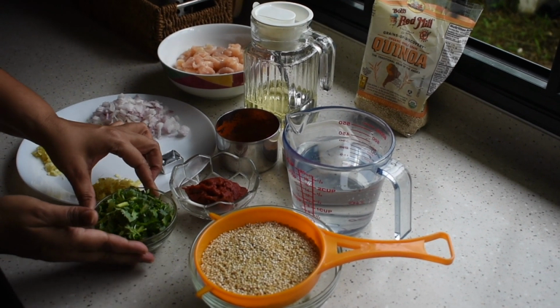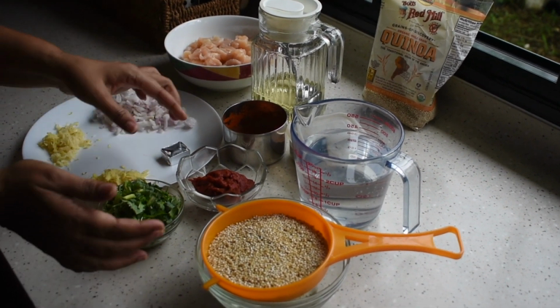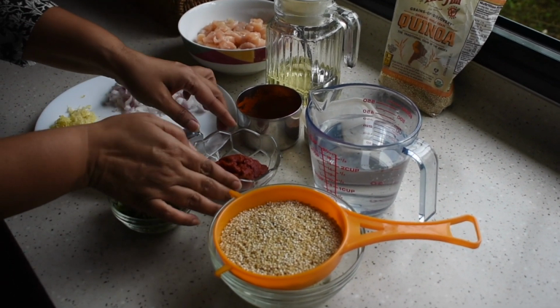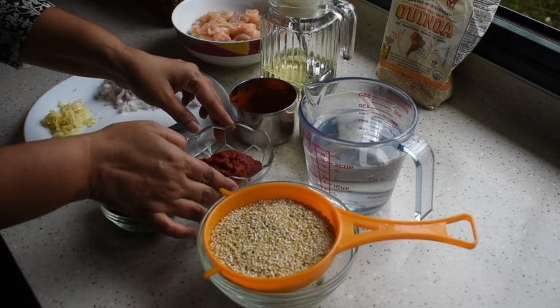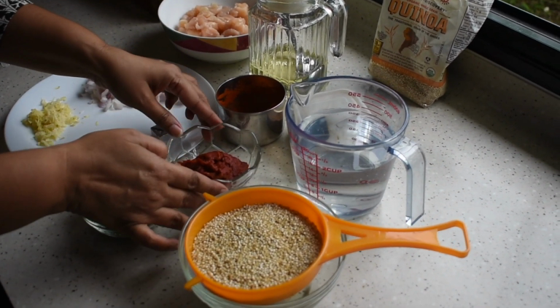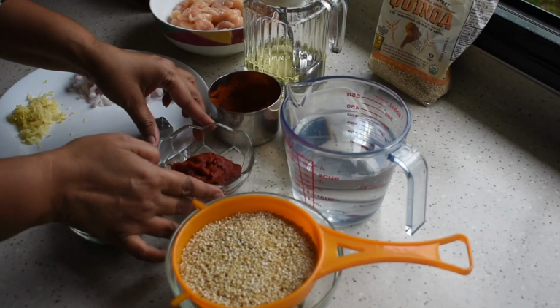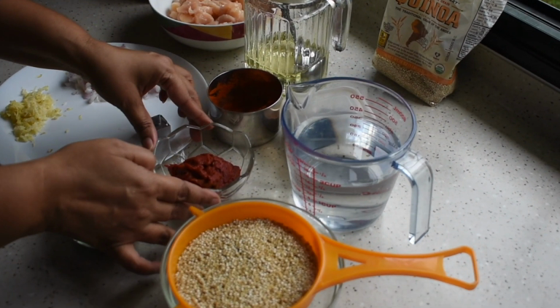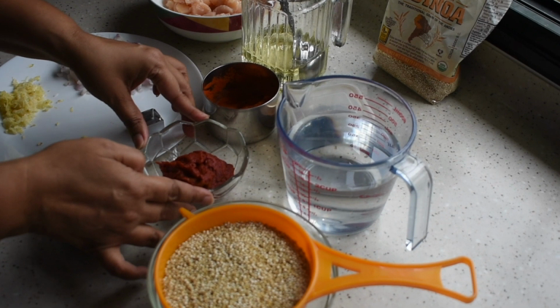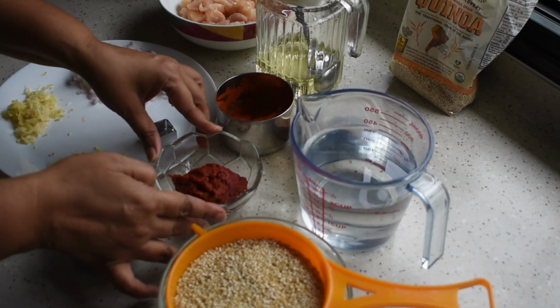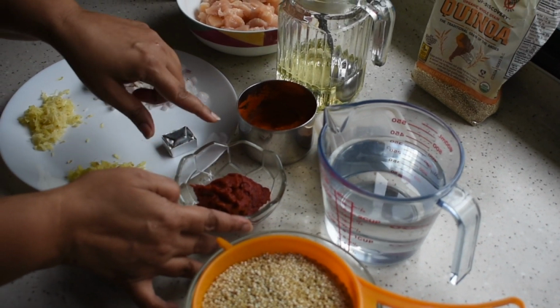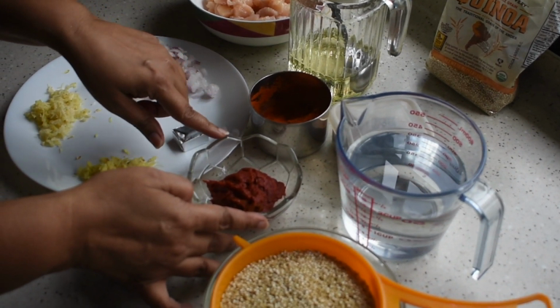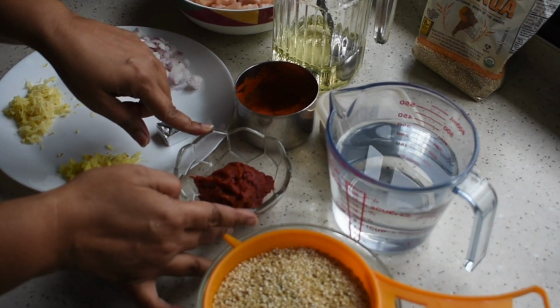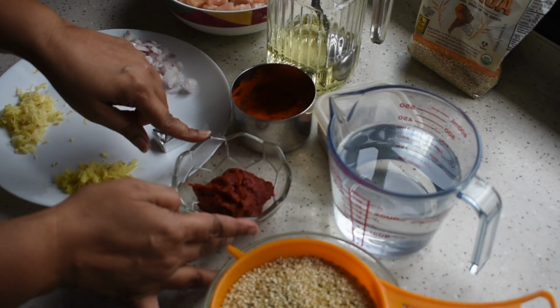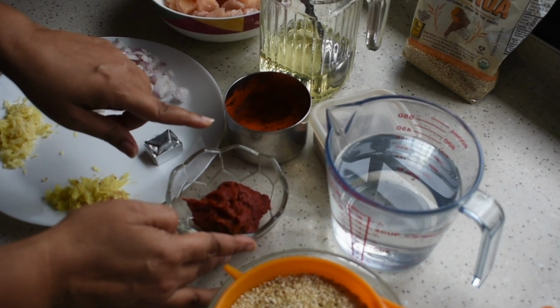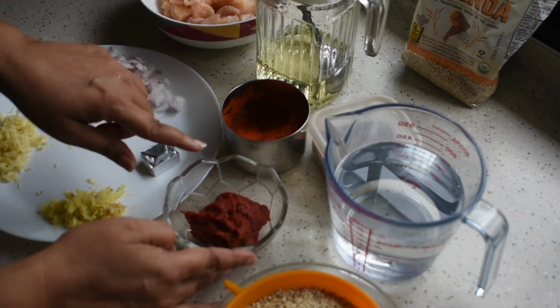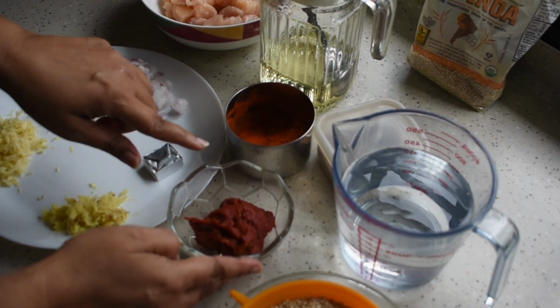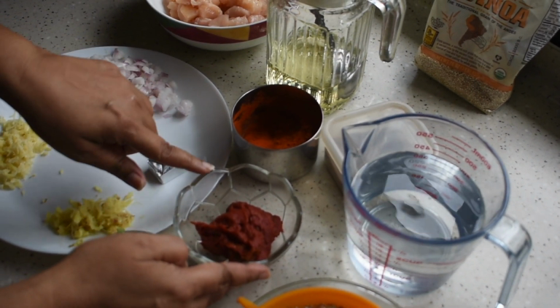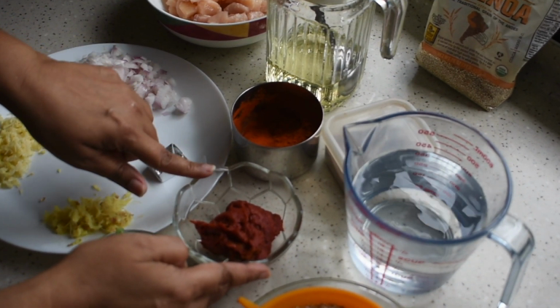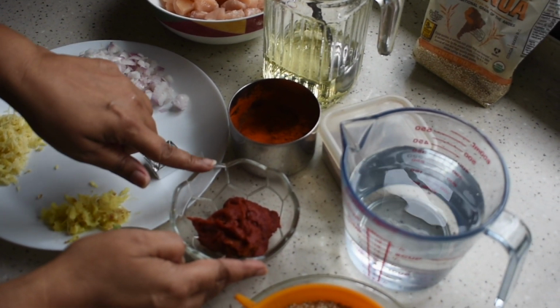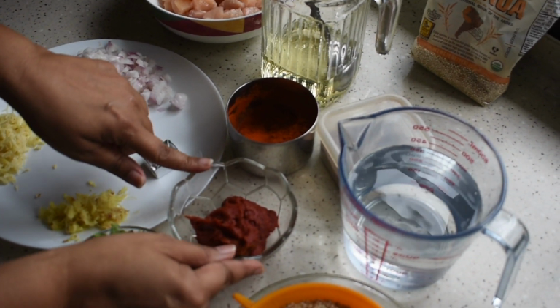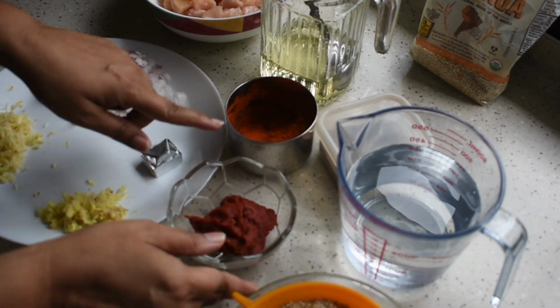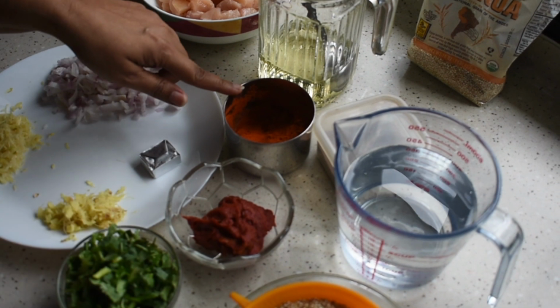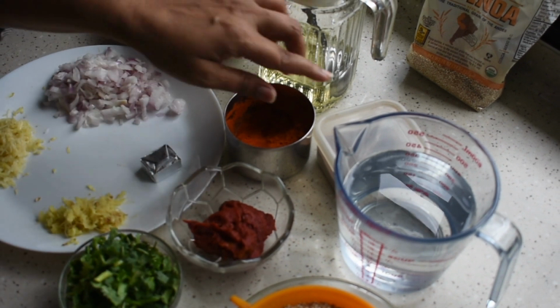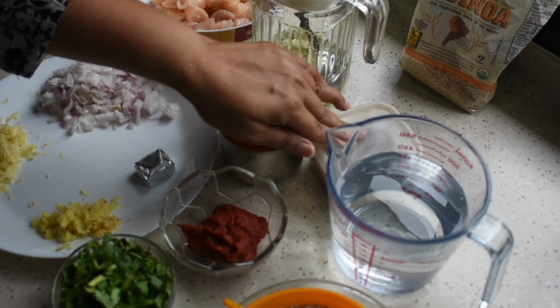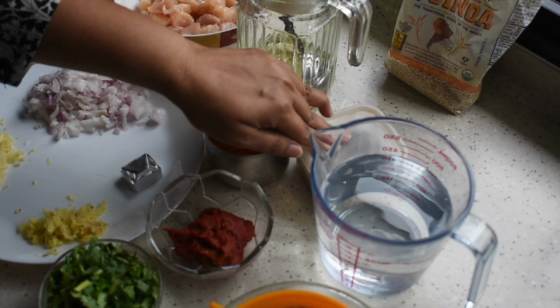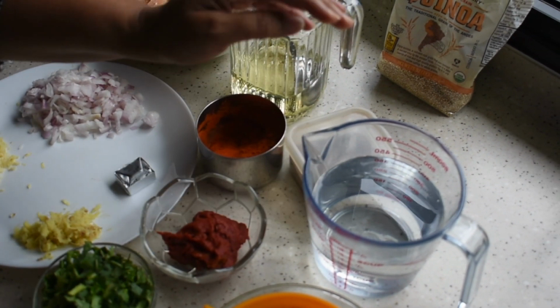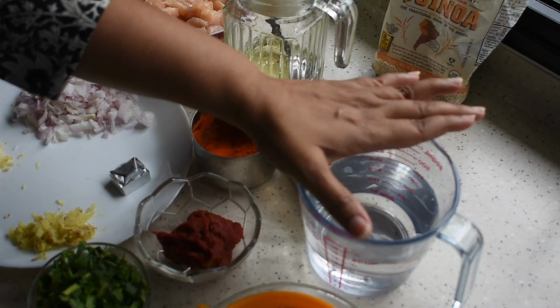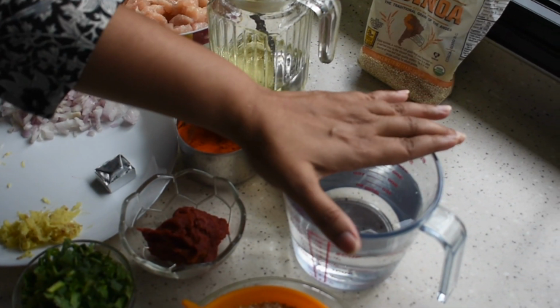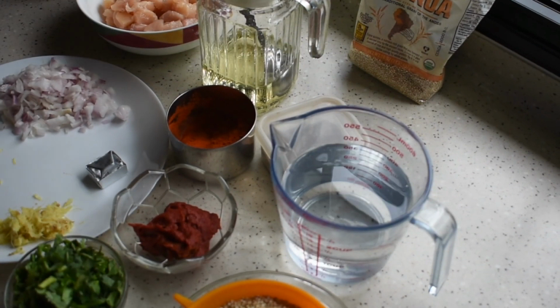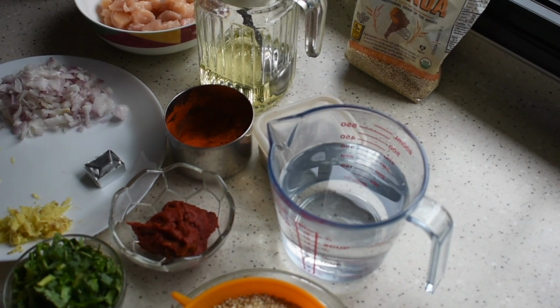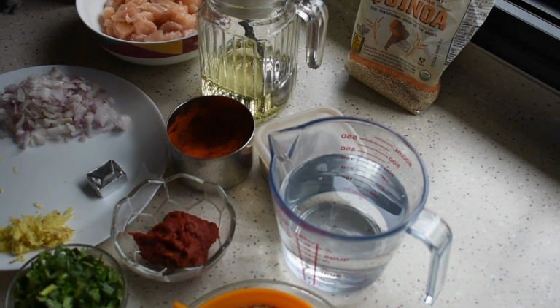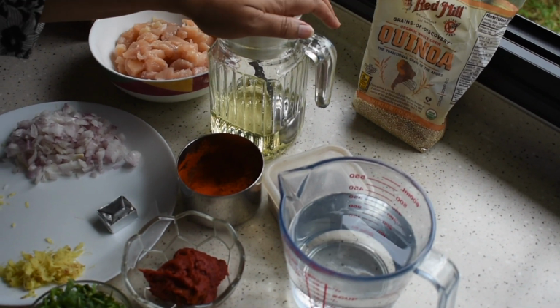Coriander. This is tomato paste — it is slightly stronger, so I am using one to one and a half tablespoon of that. Chilli powder, garam masala powder, two cups of water, and oil.